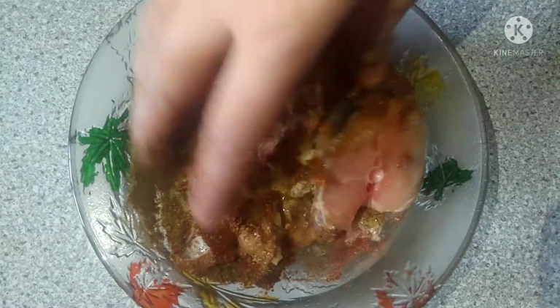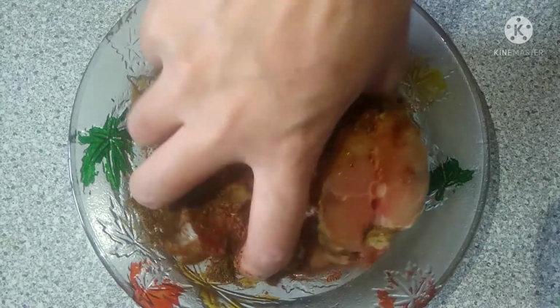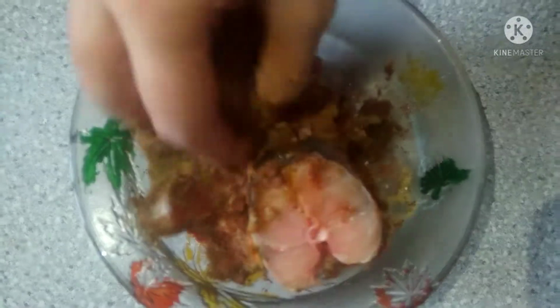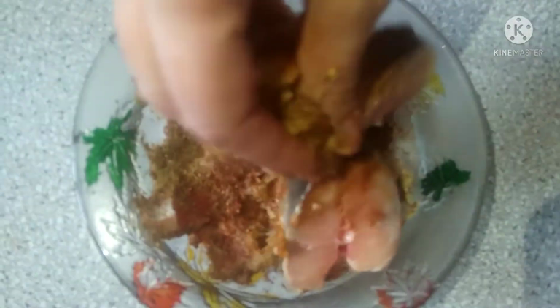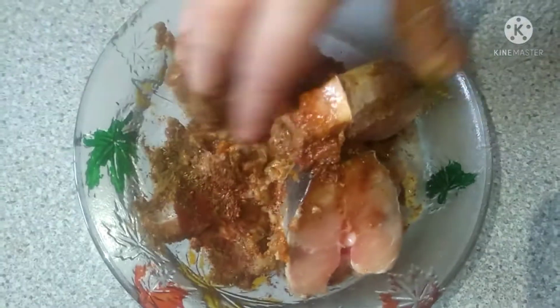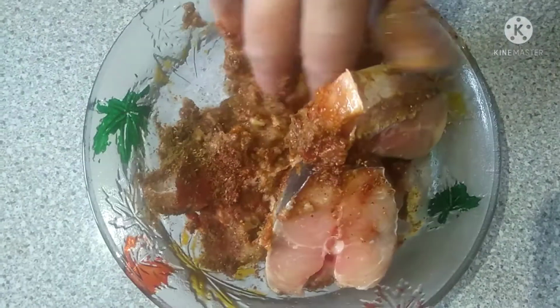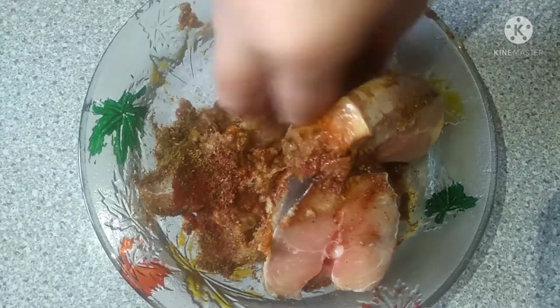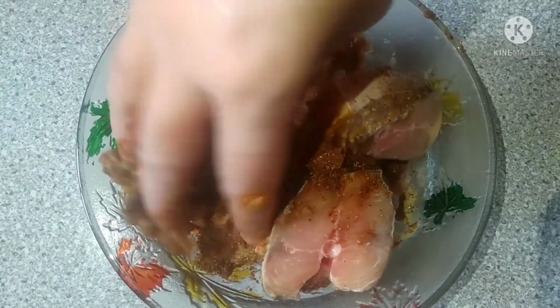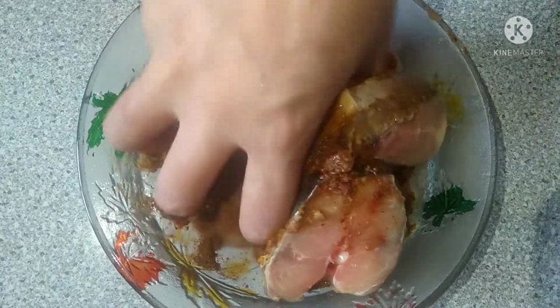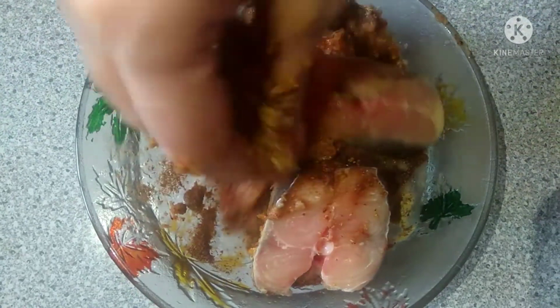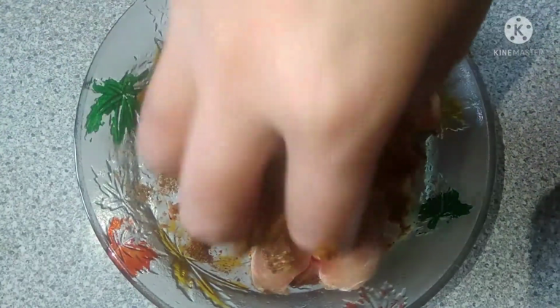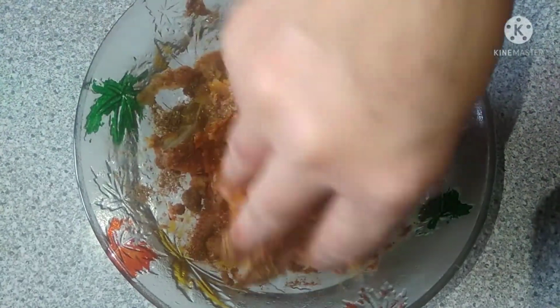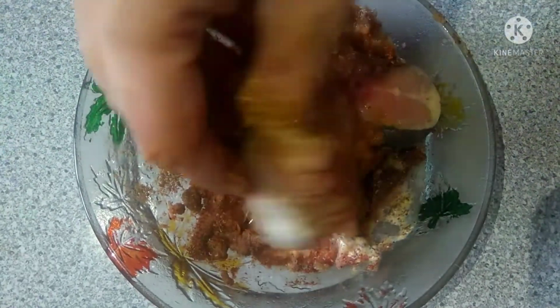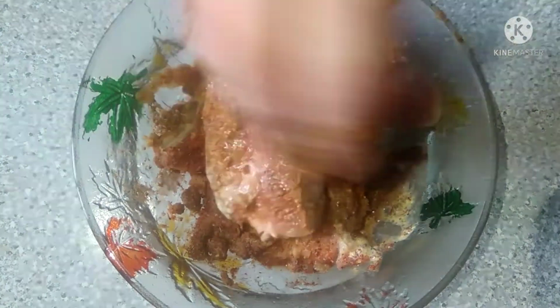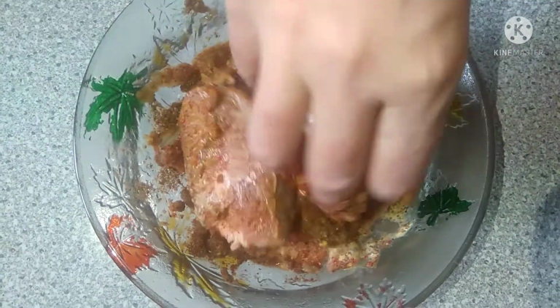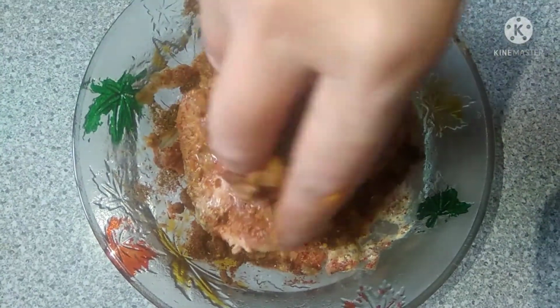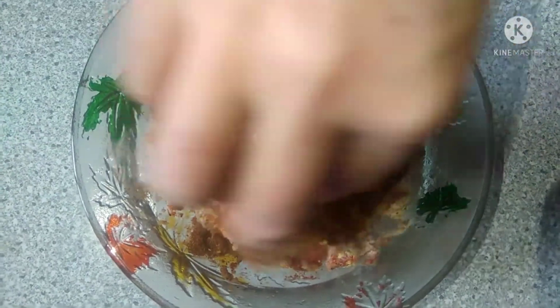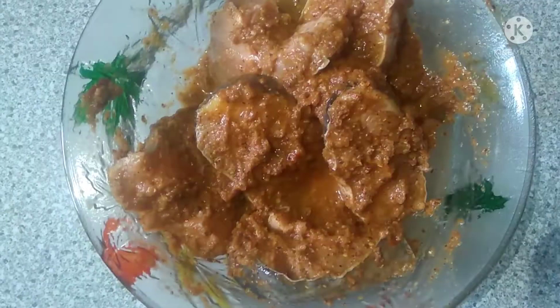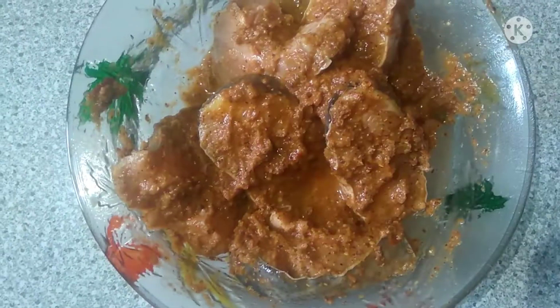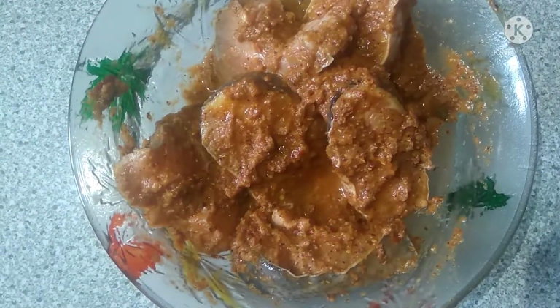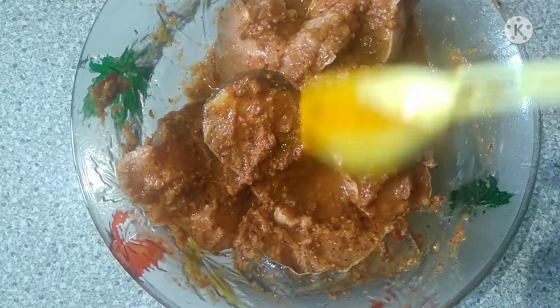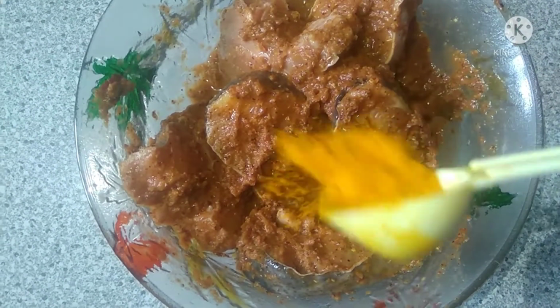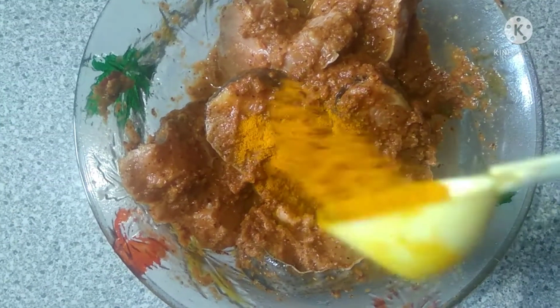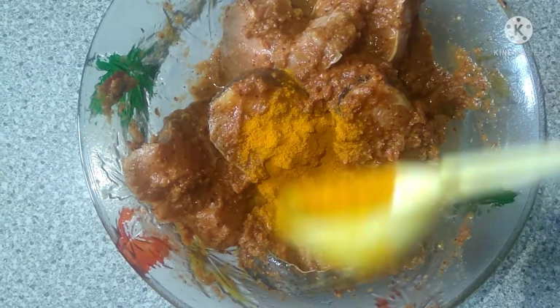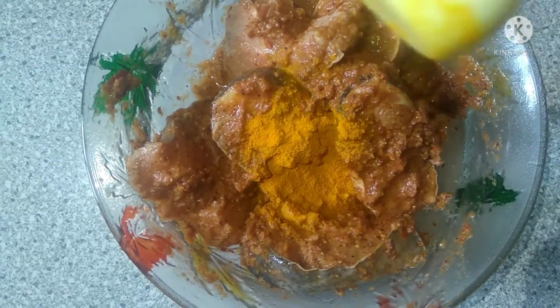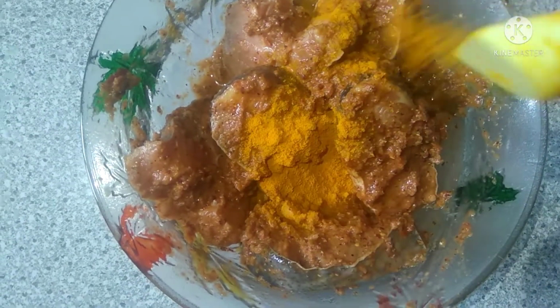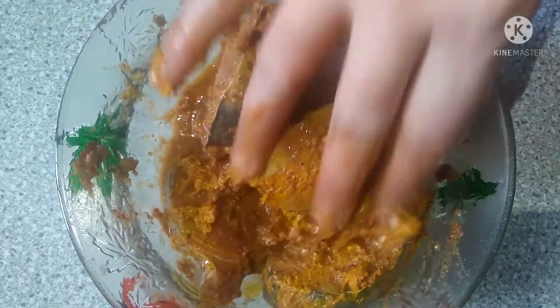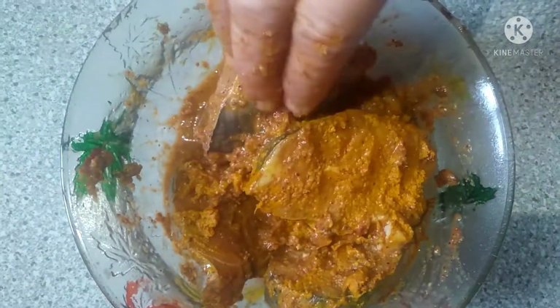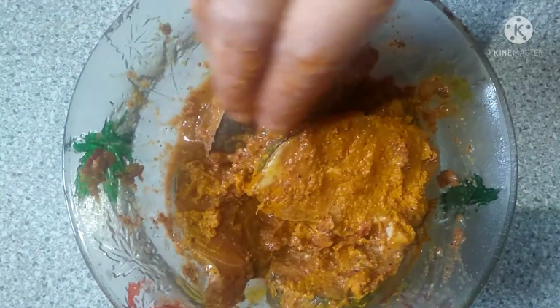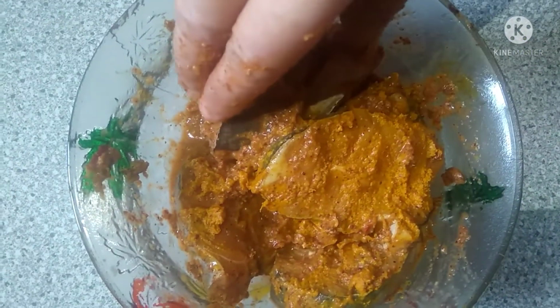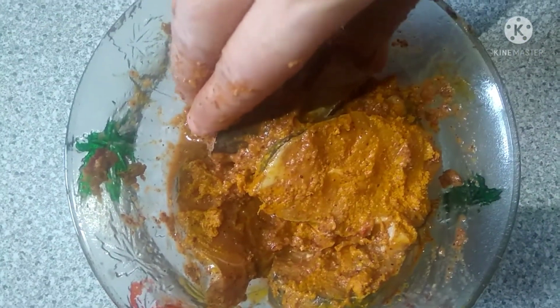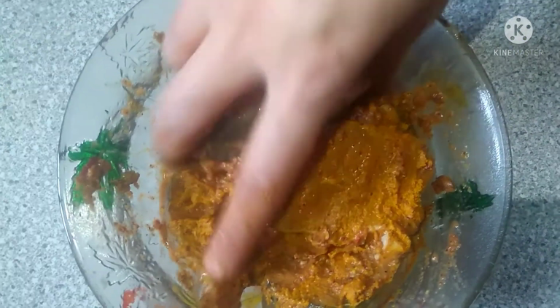I forgot to add healthy powder here. Now I'm adding healthy powder — one cup. We mix them well and keep in the fridge for 1 to 2 hours.